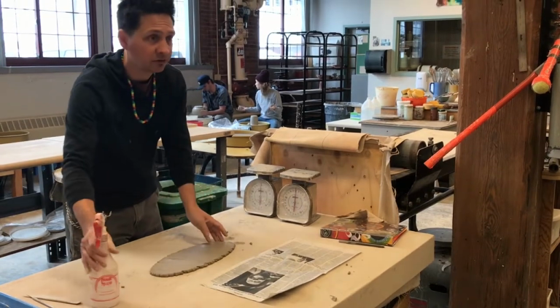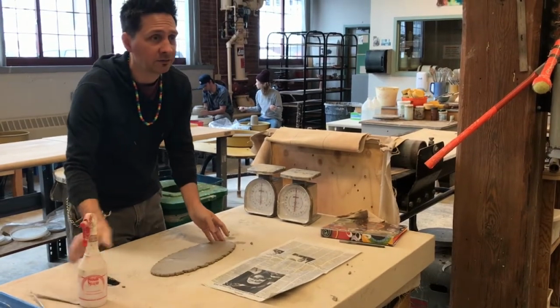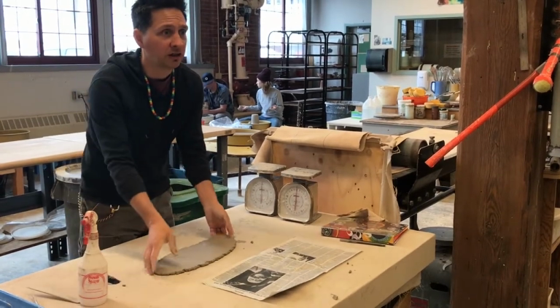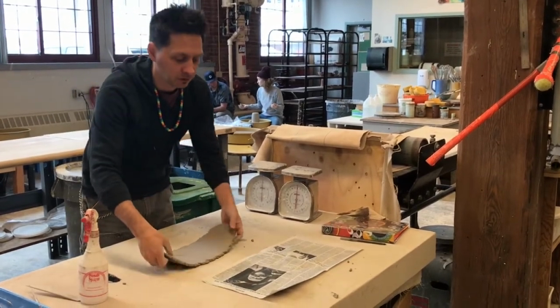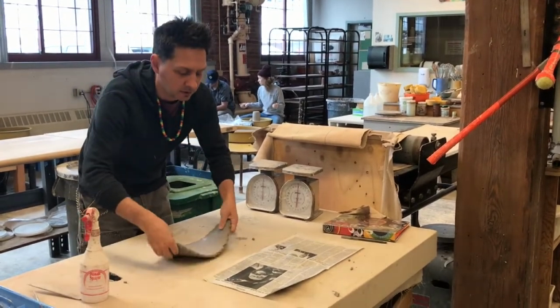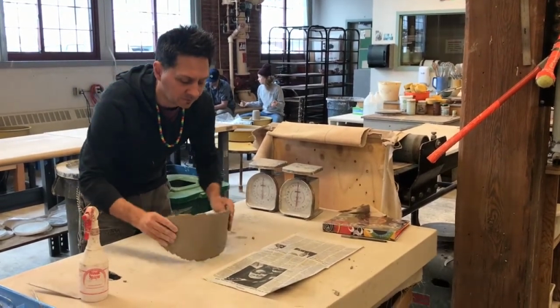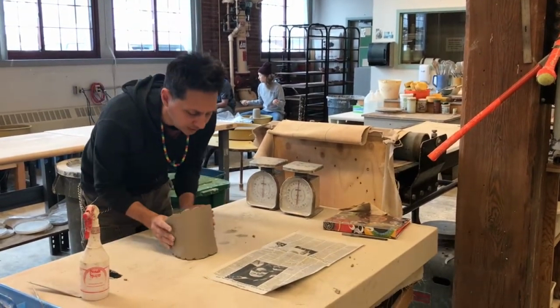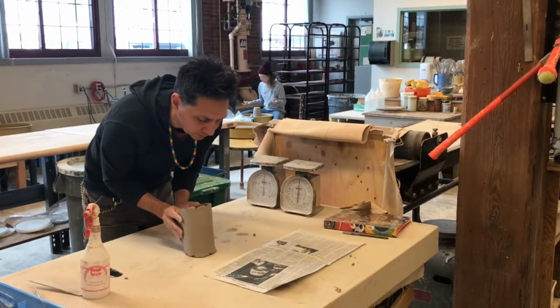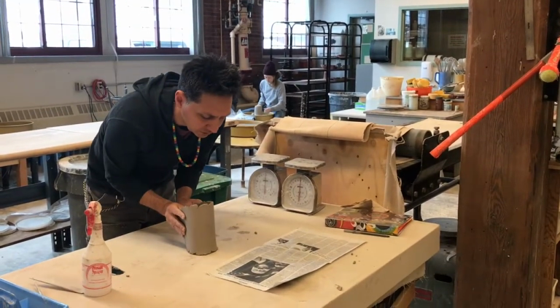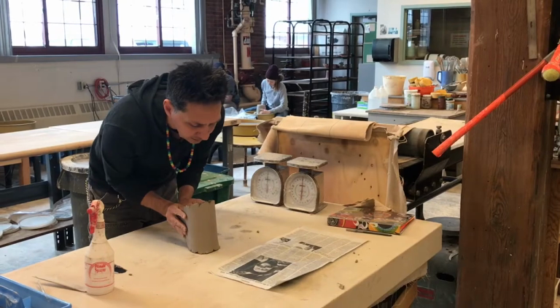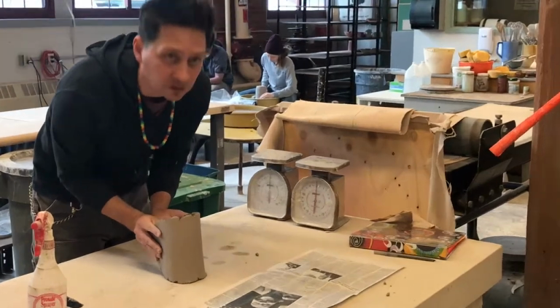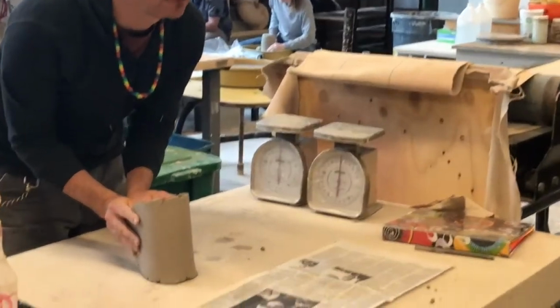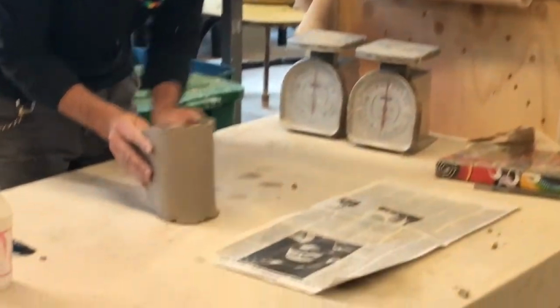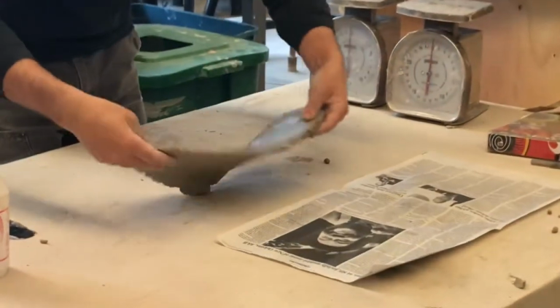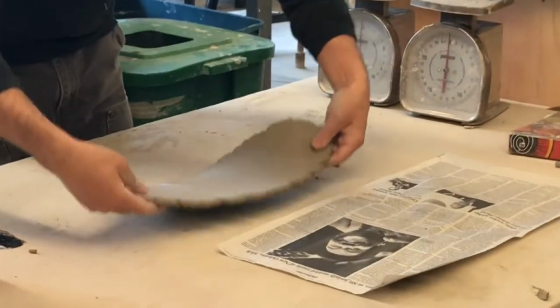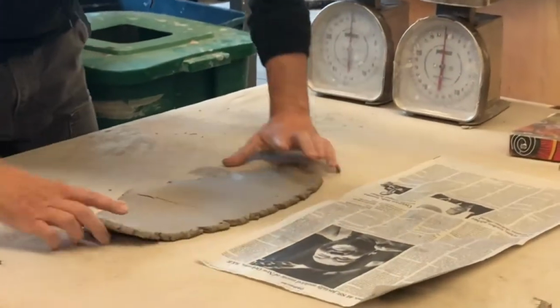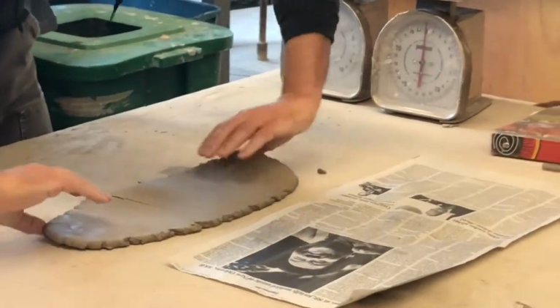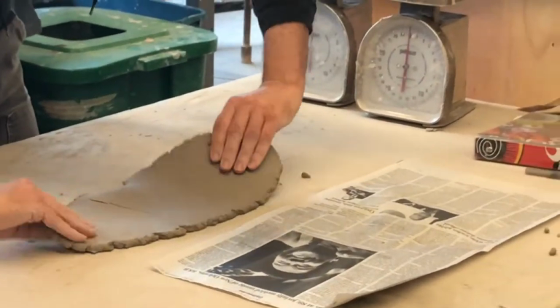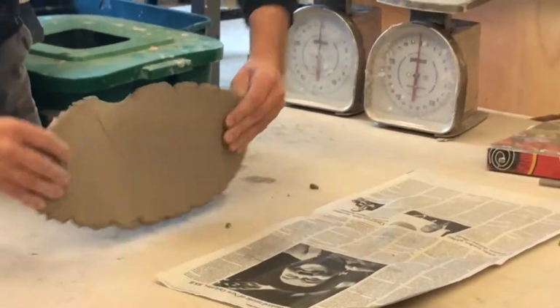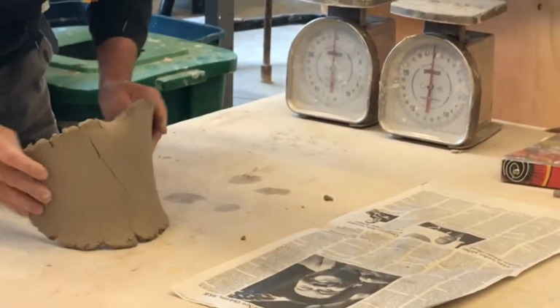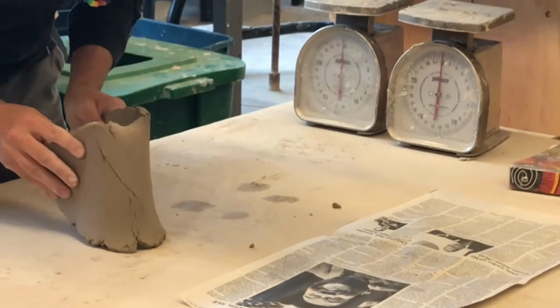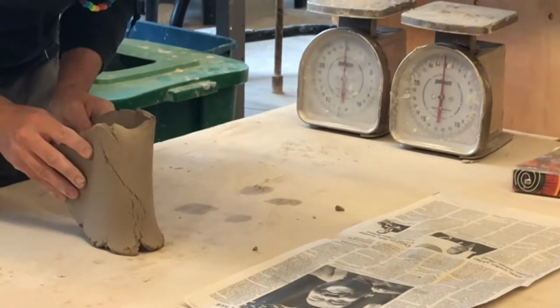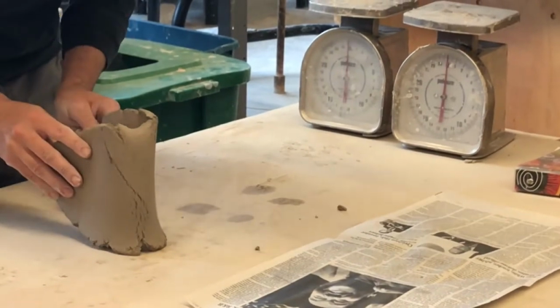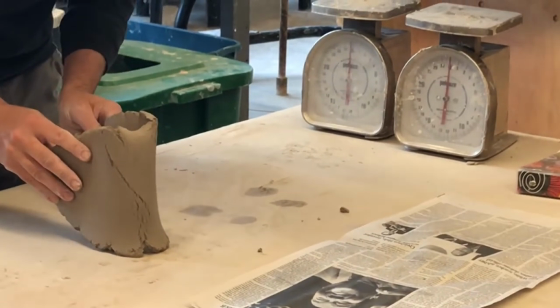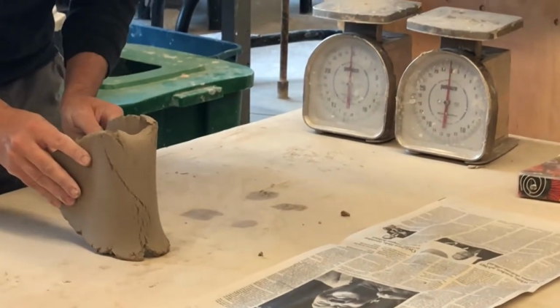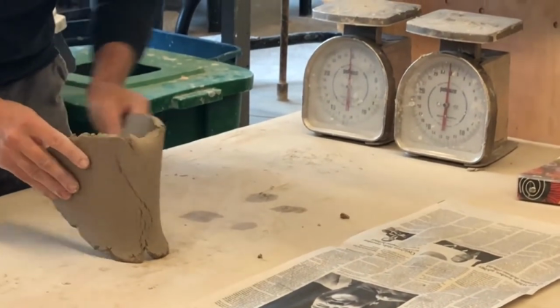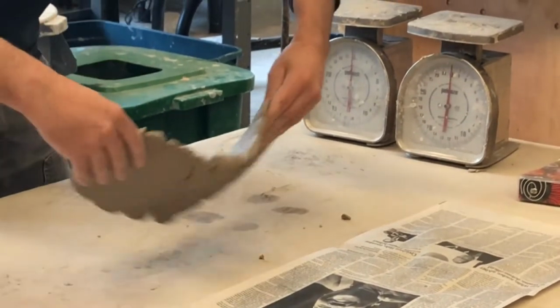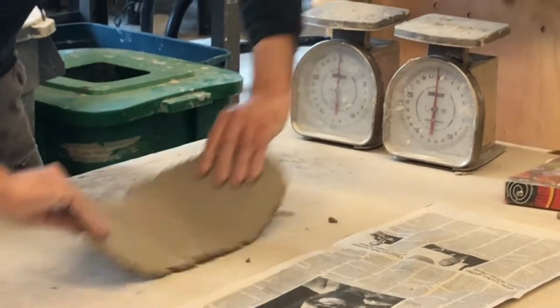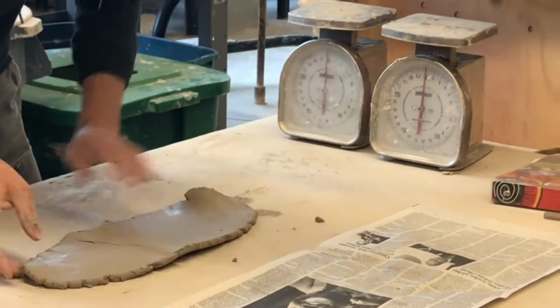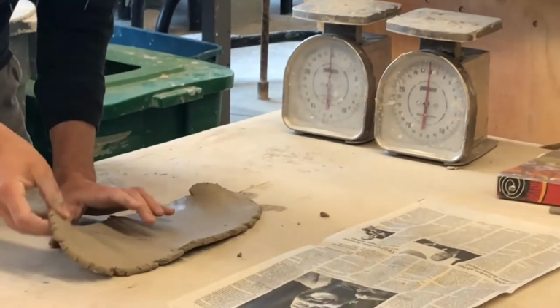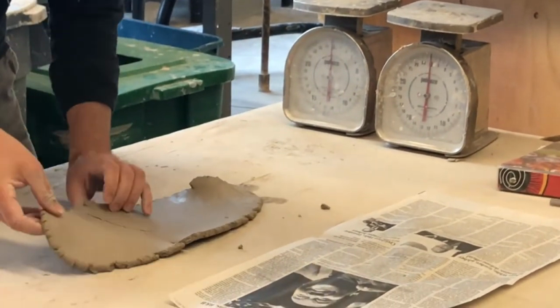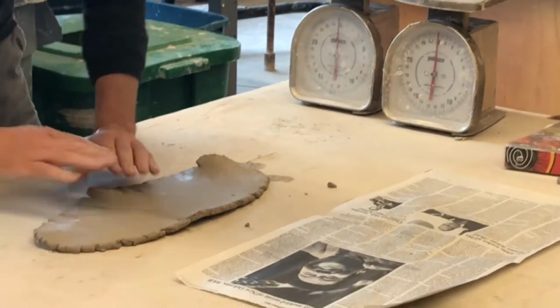Actually, I can give you an example here. If I flip this and start to bend it, you see how it cracks a little bit, but not too much. If I do it on the other side, it's really going to crack. So I'm on the side that I didn't compact.